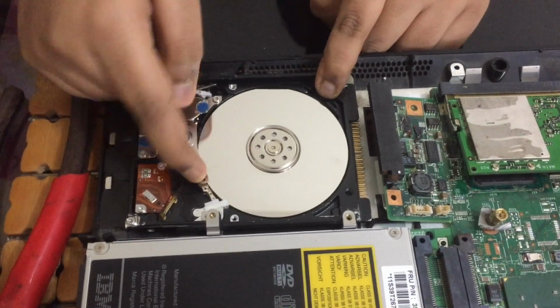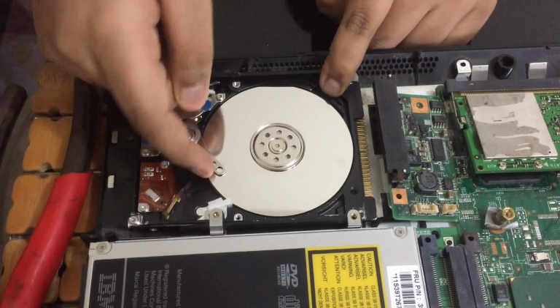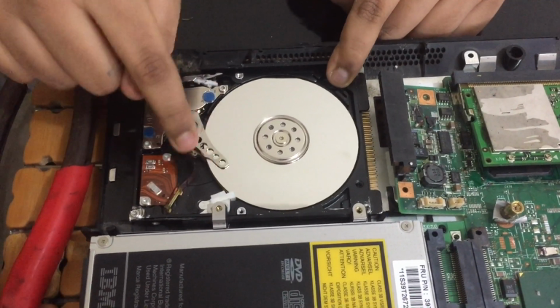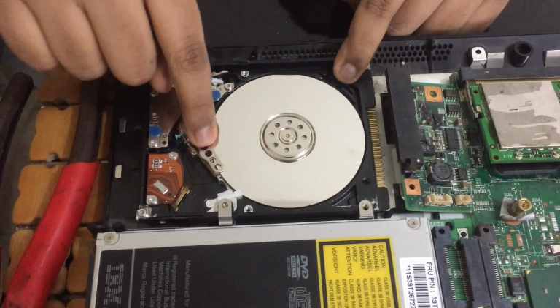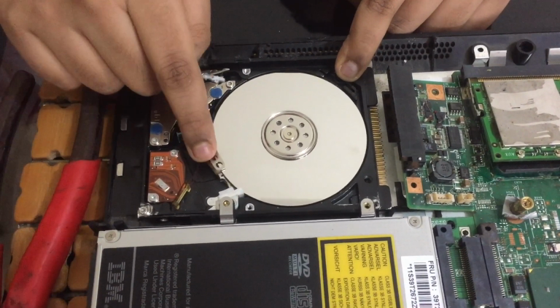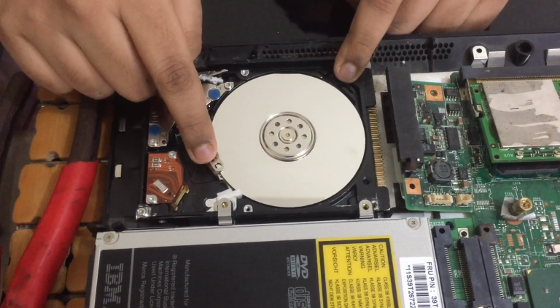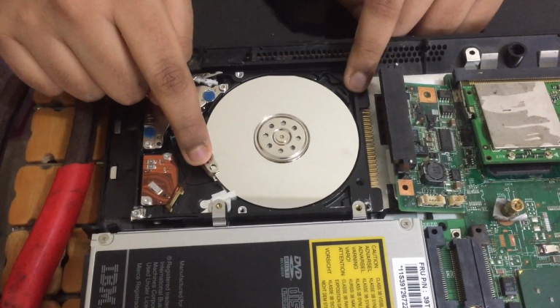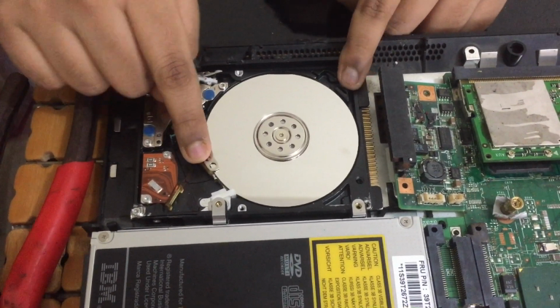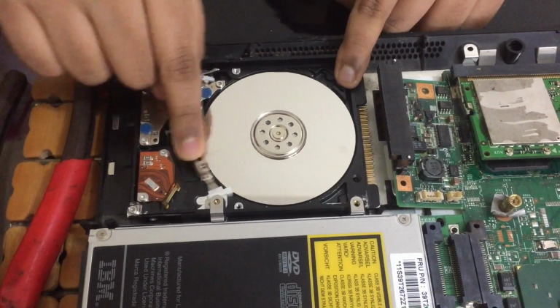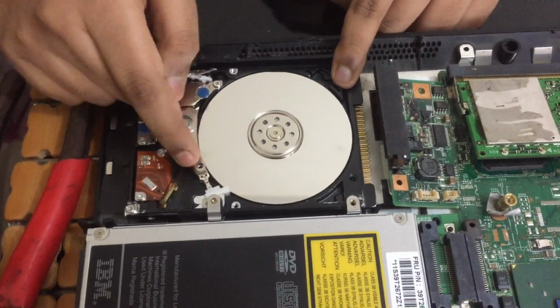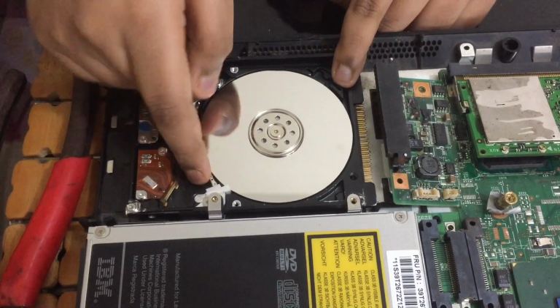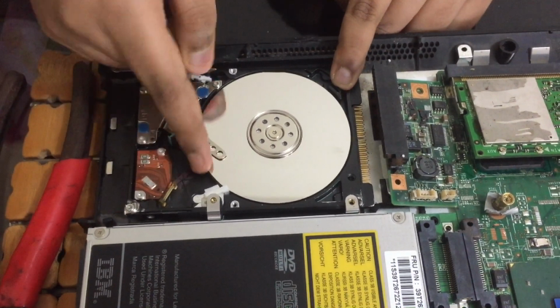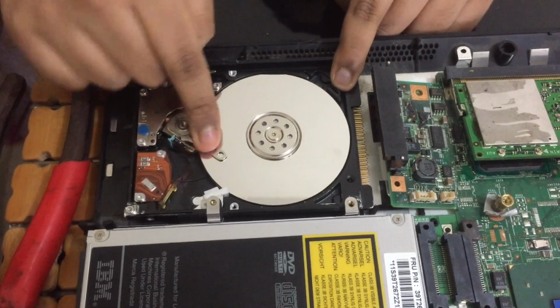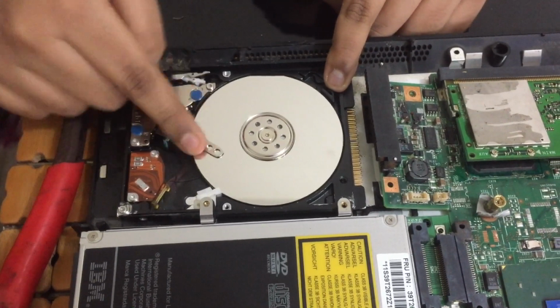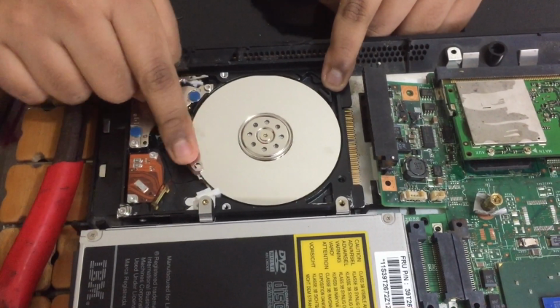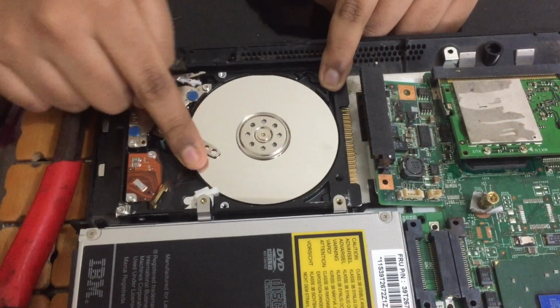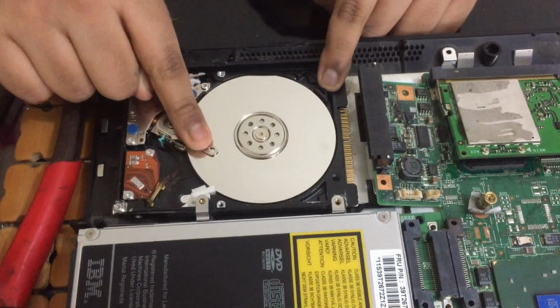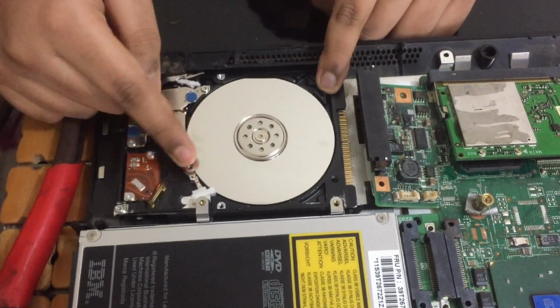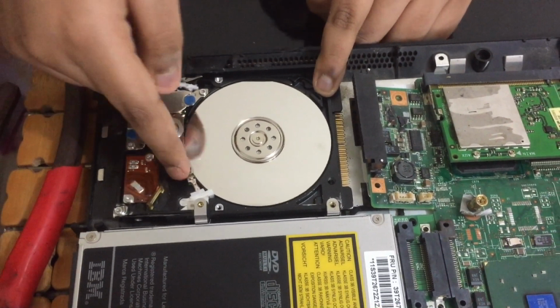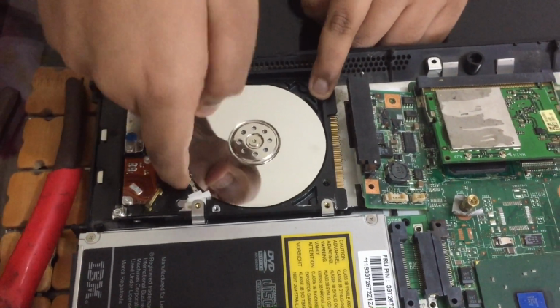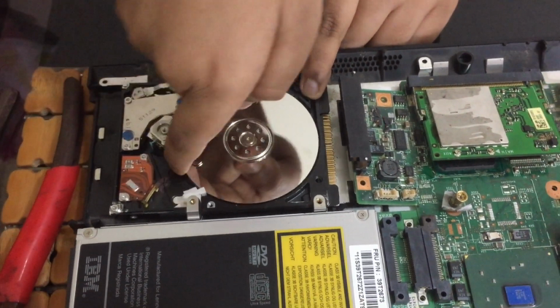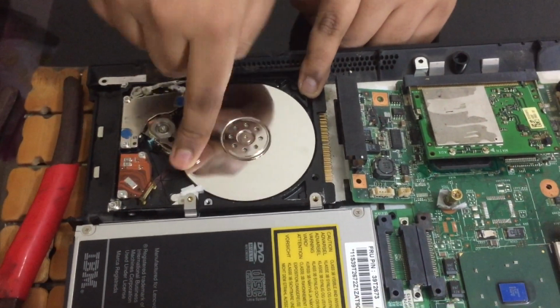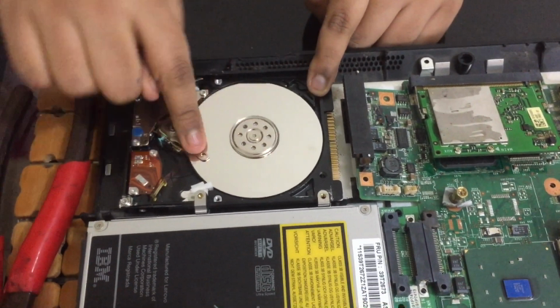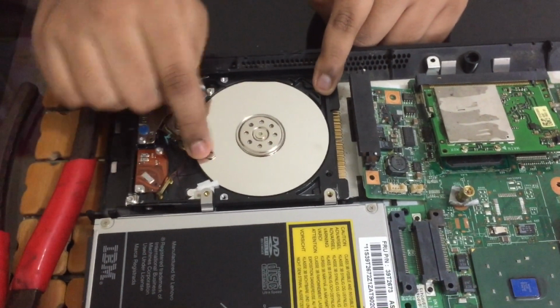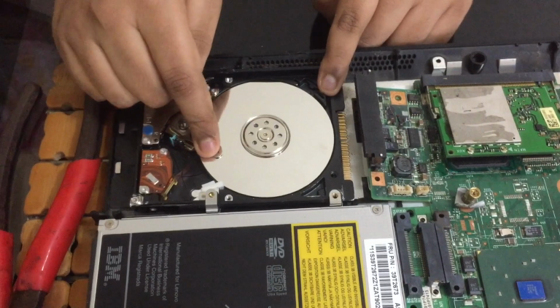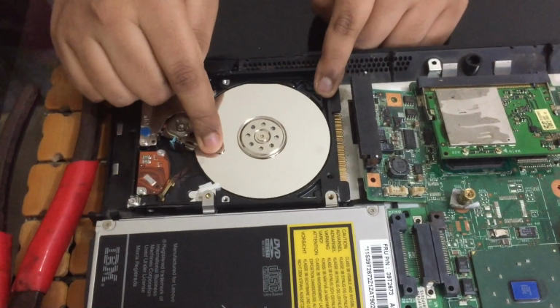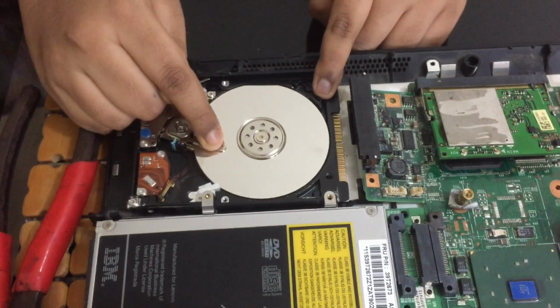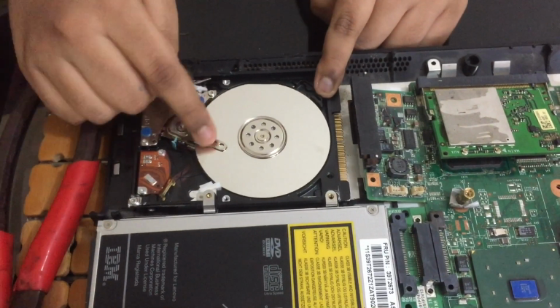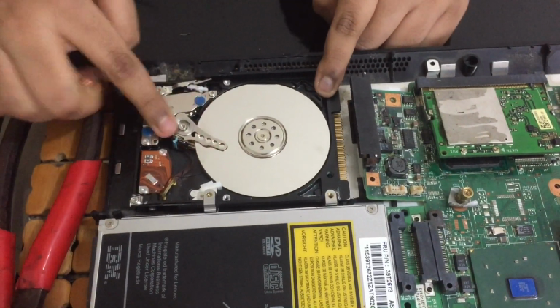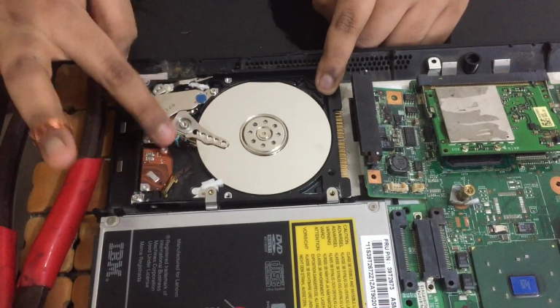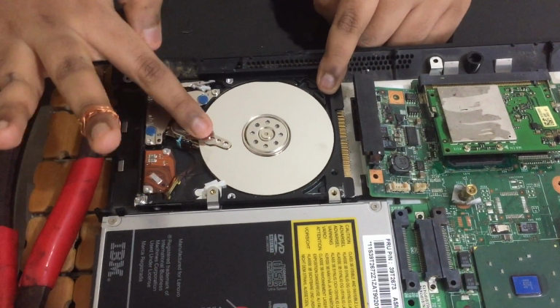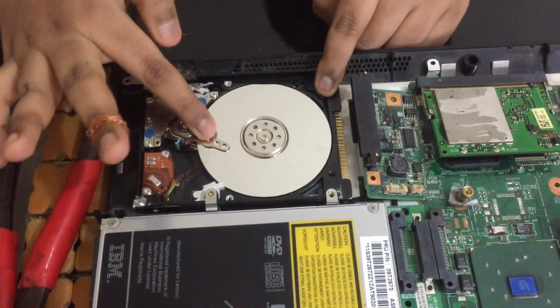Like when we start the computer or we are saving anything, you might hear a sound like this. And when we save anything, it will write the data on this thing.